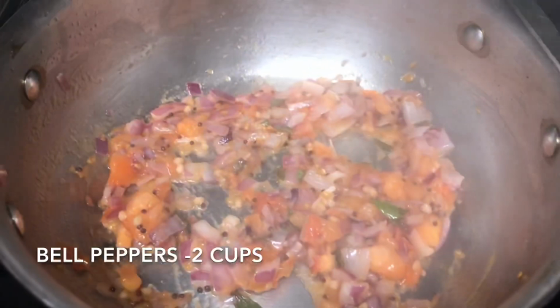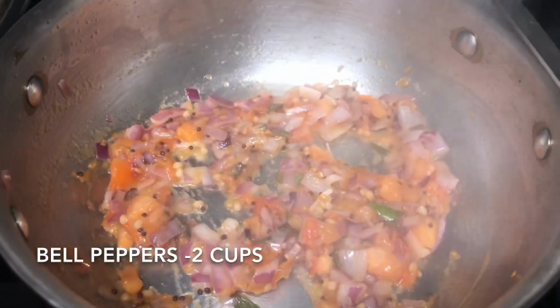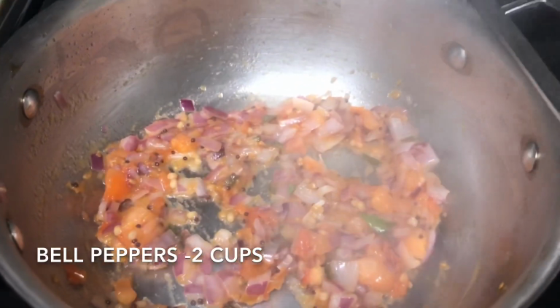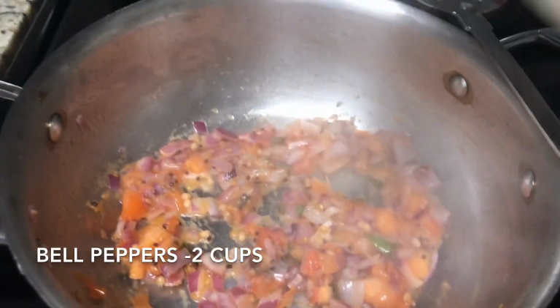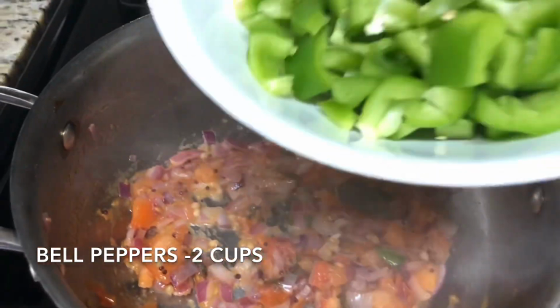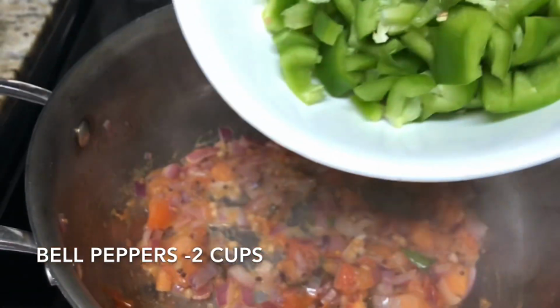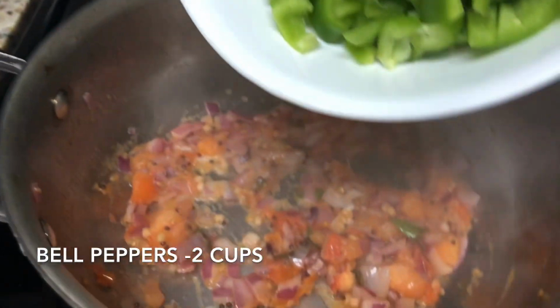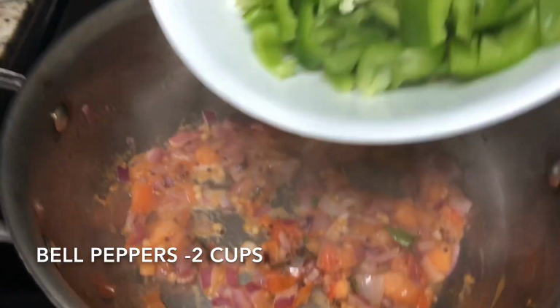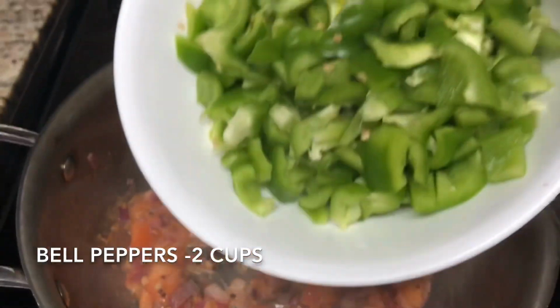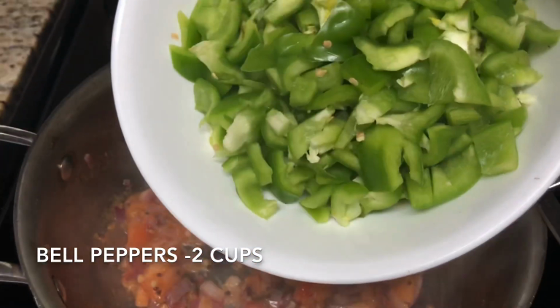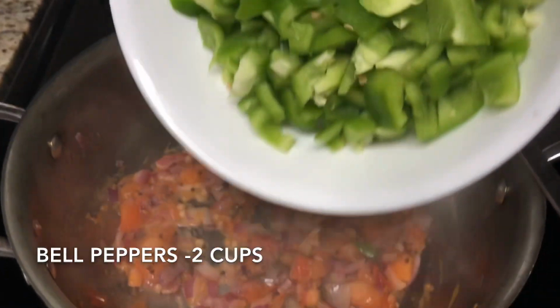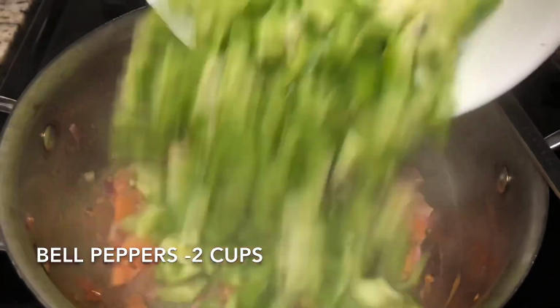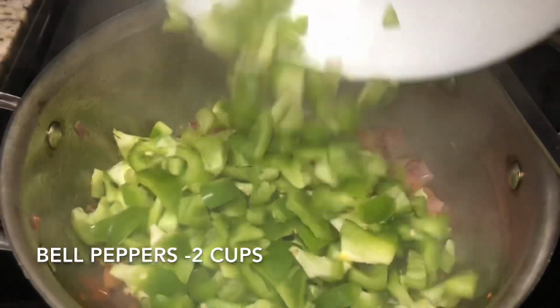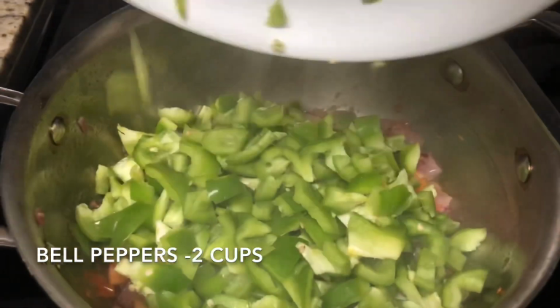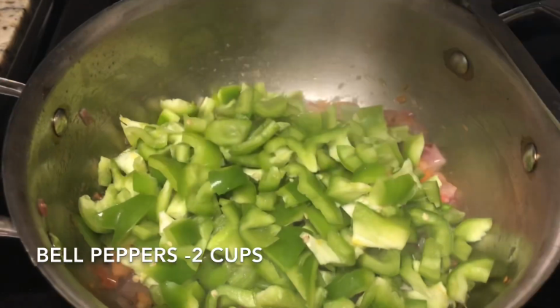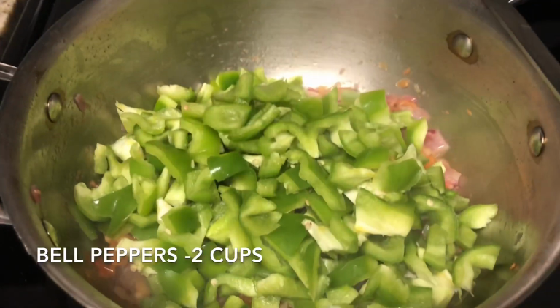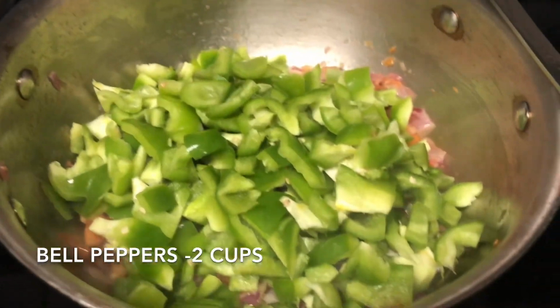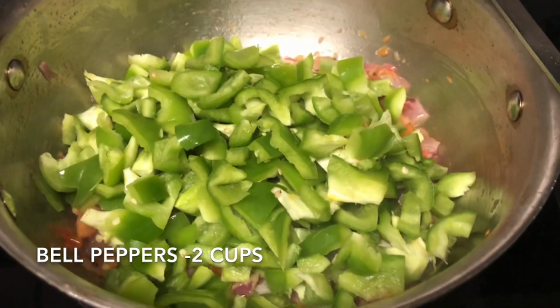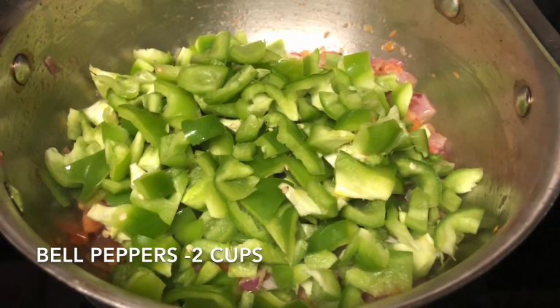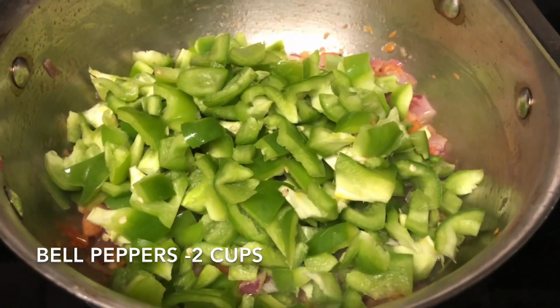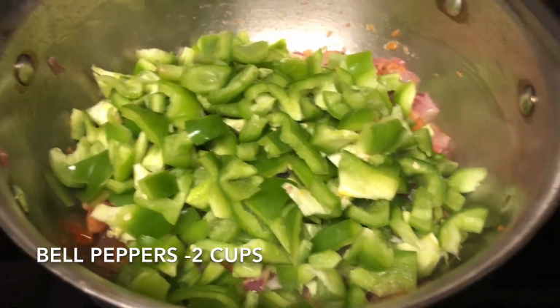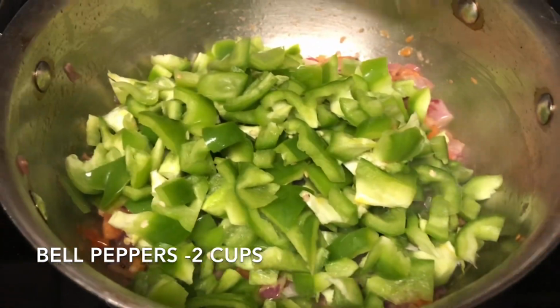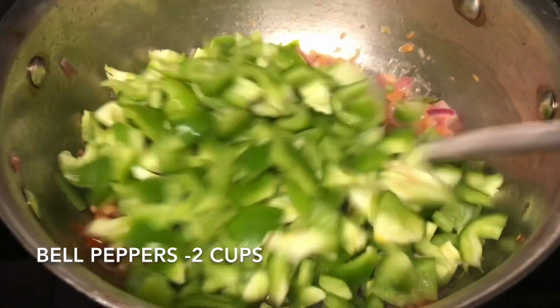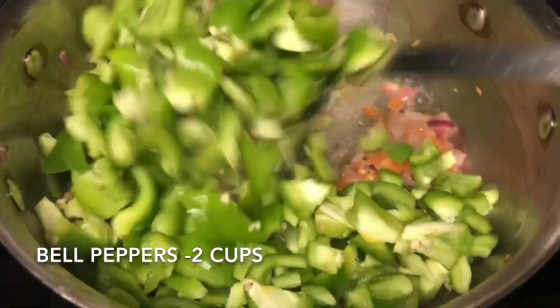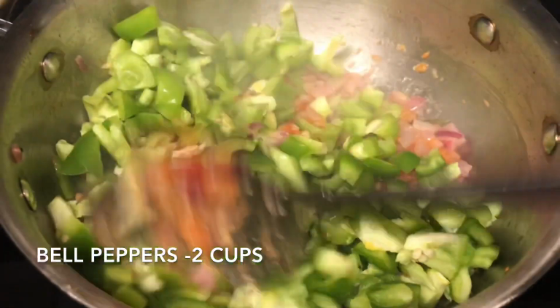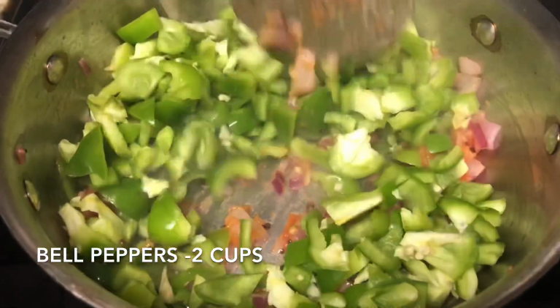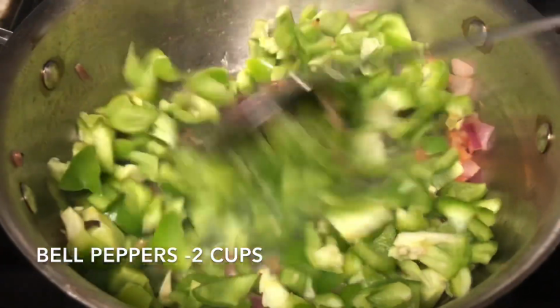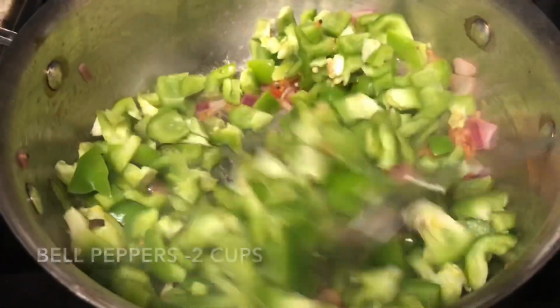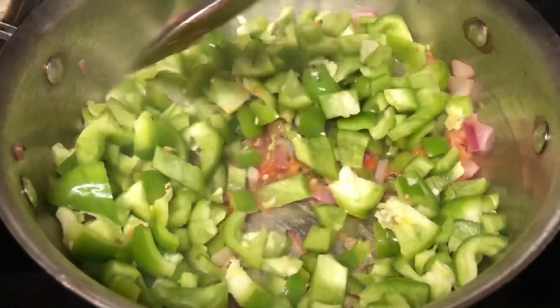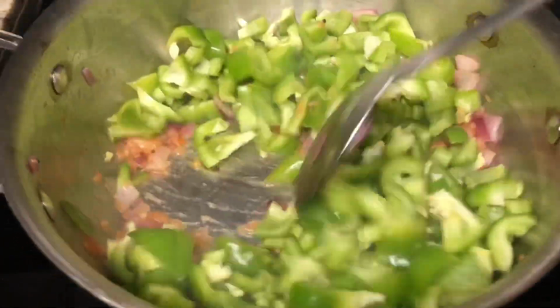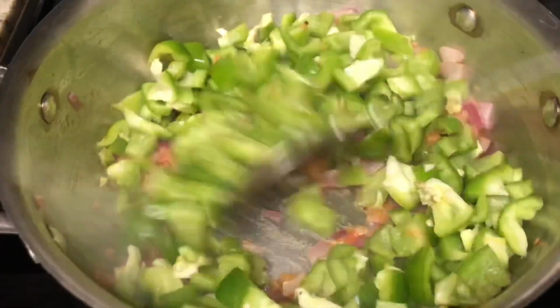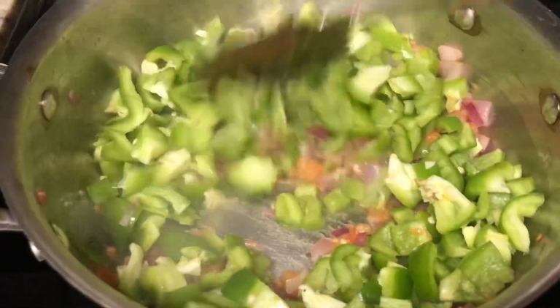Once the onion-tomato mixture is cooked, add two cups of chopped bell peppers. Sauté them well in oil for two minutes — this will give a nice flavor to our curry.